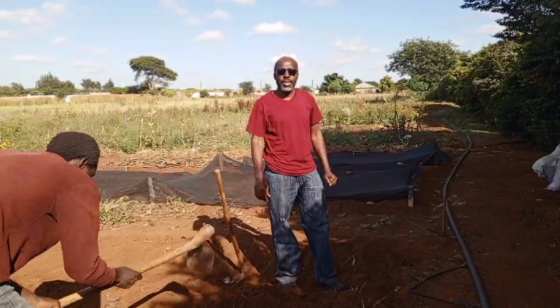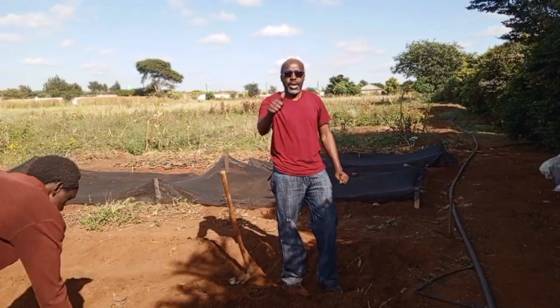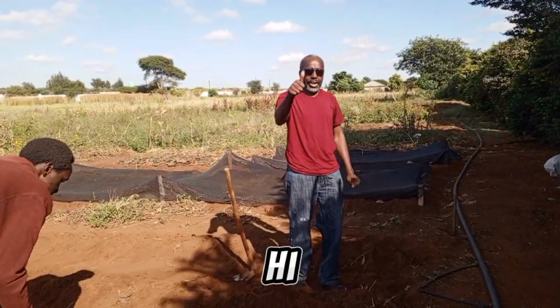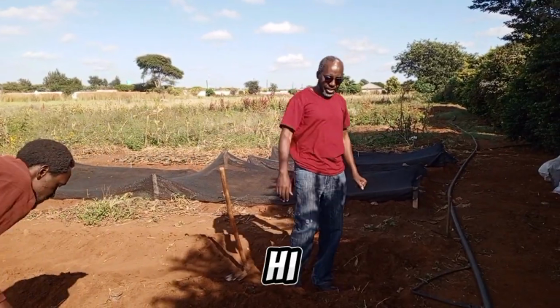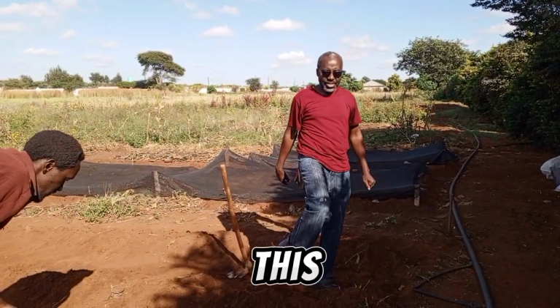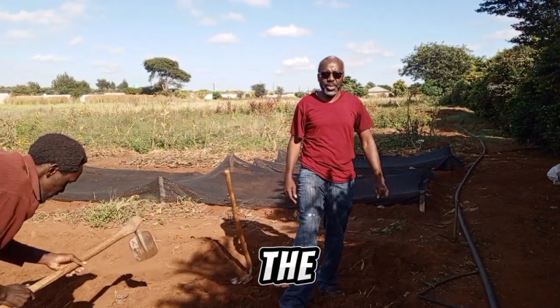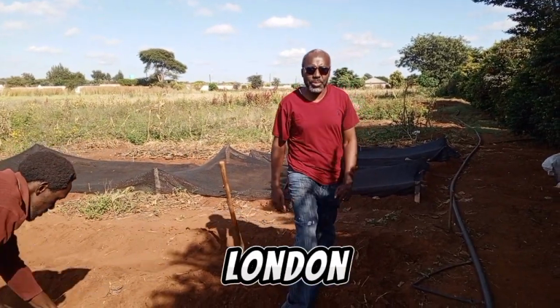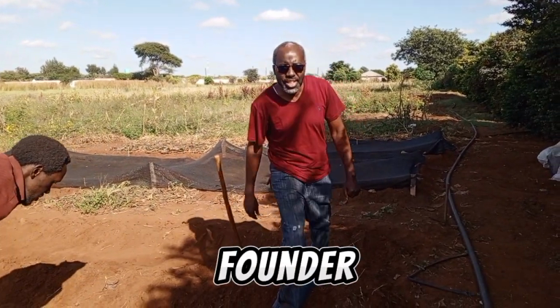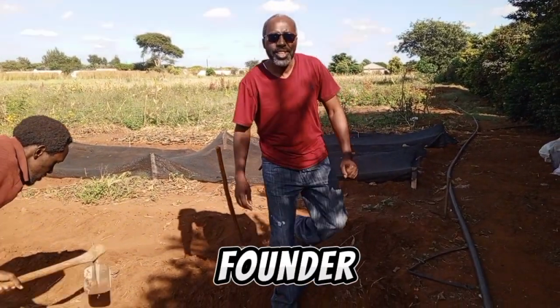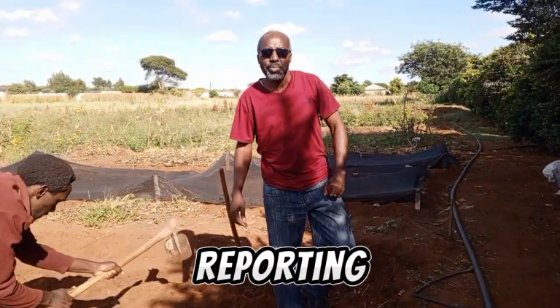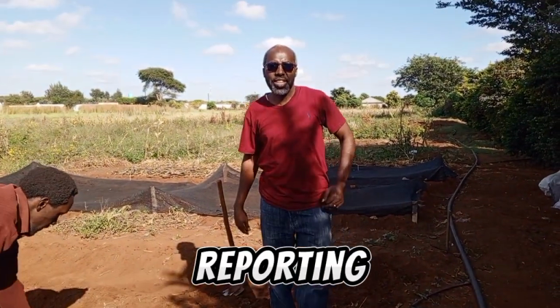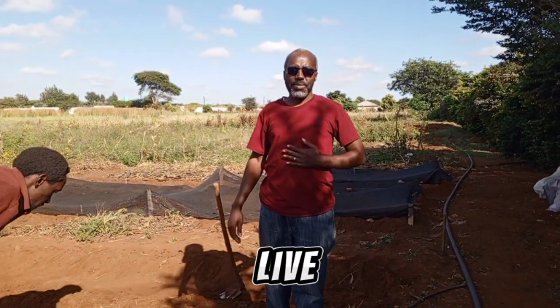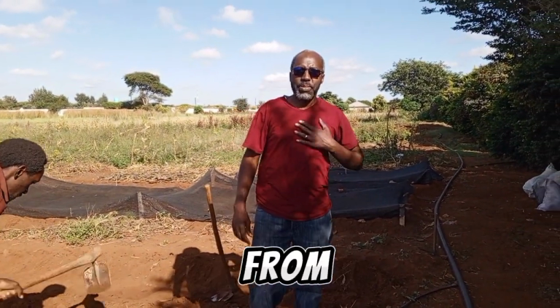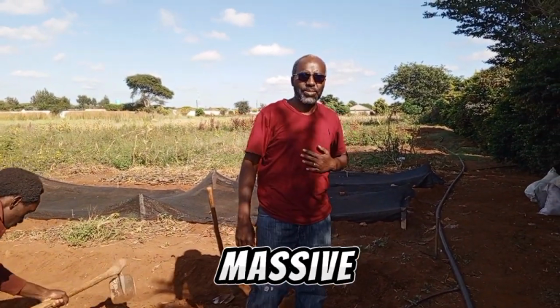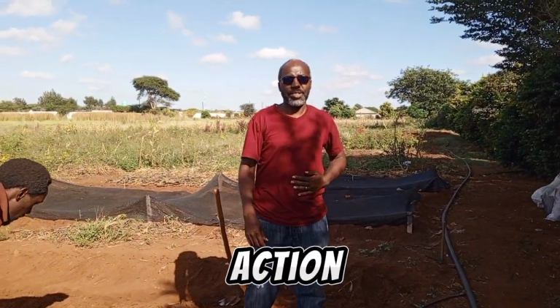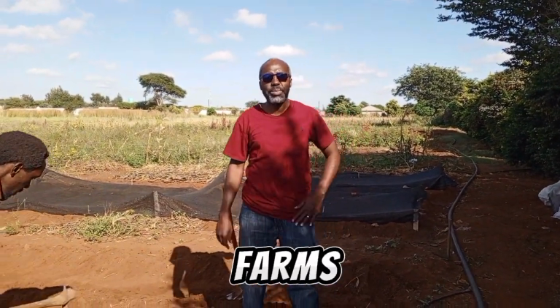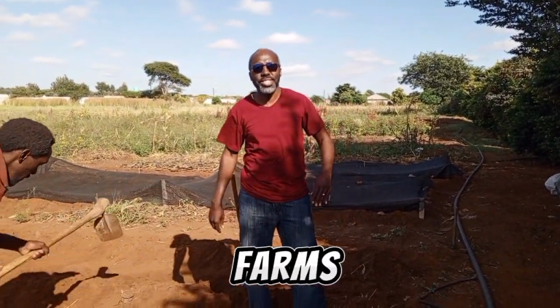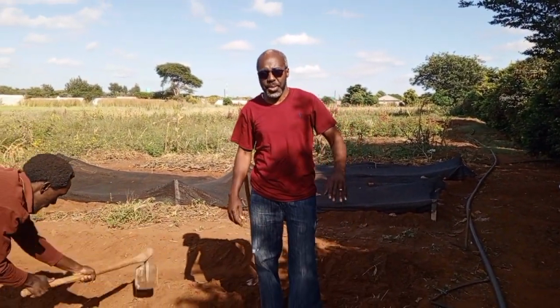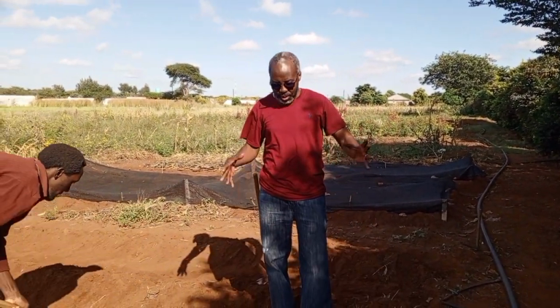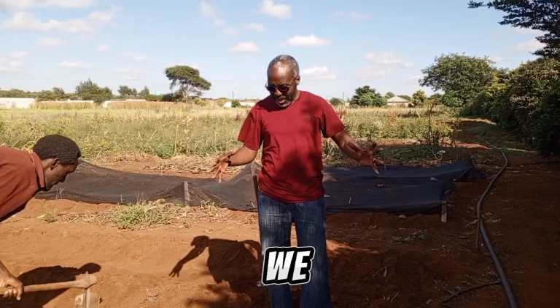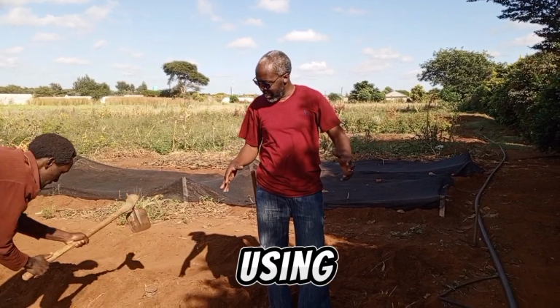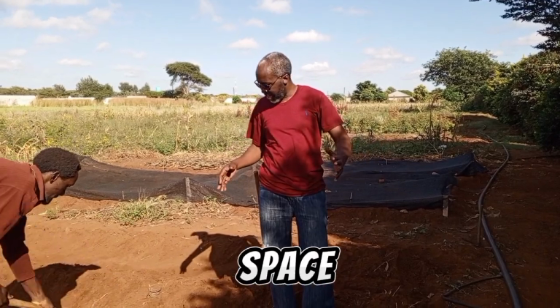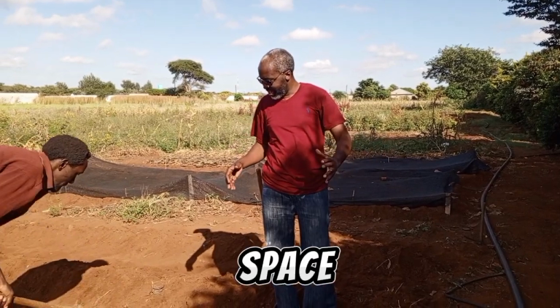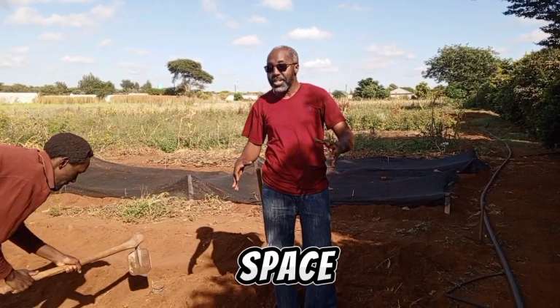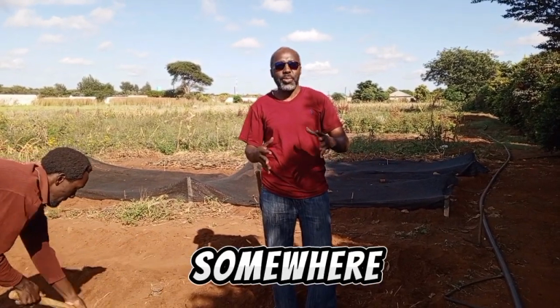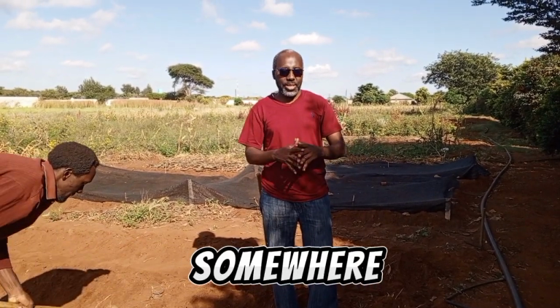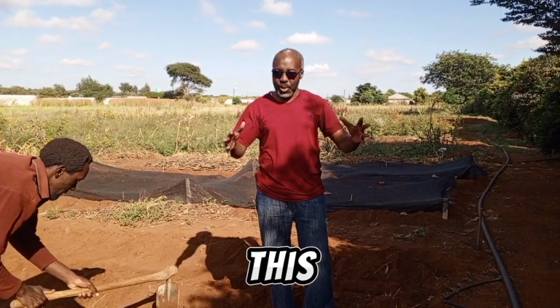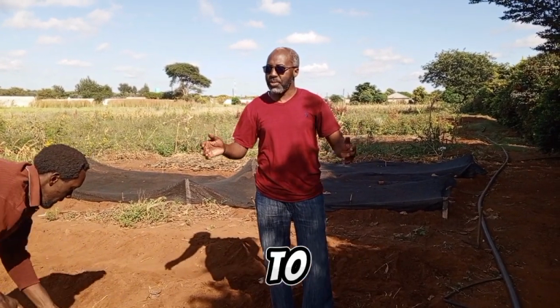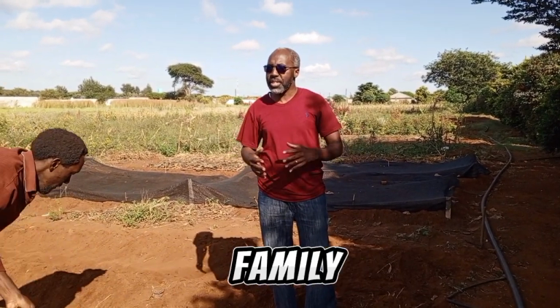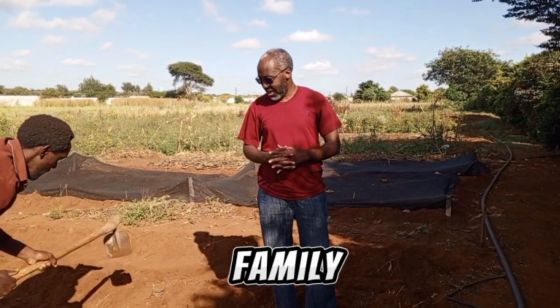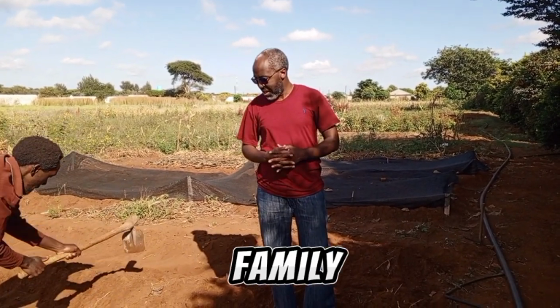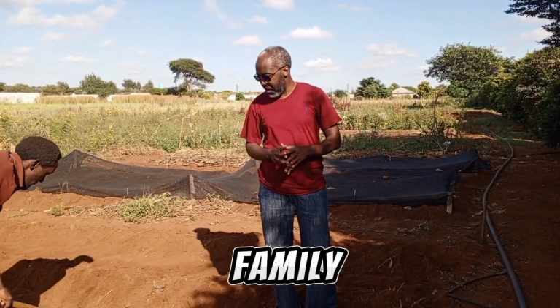Hi, this is Nondon Sonda reporting live from Massive Action Farms. Though we are using a space somewhere, this belongs to a family farm.